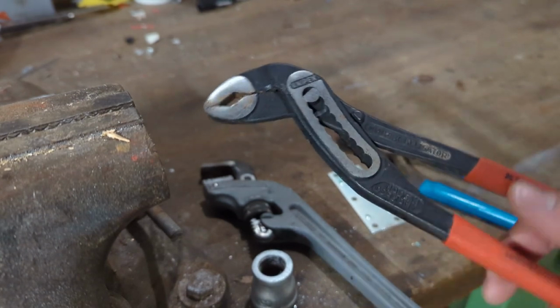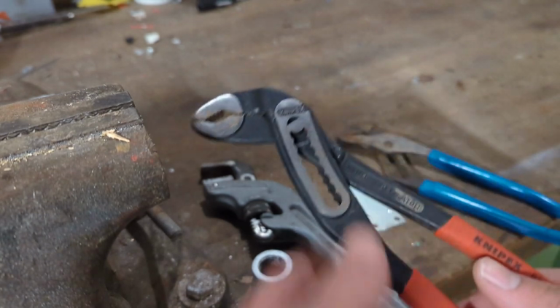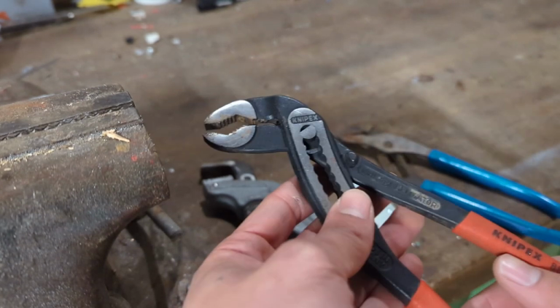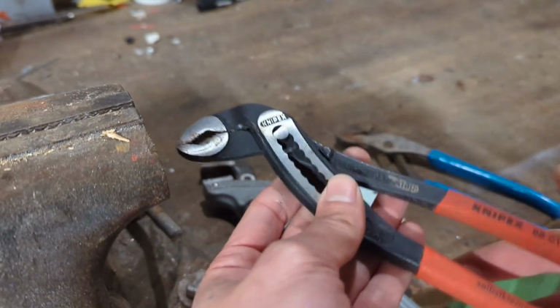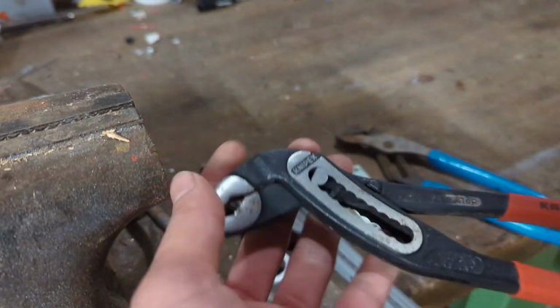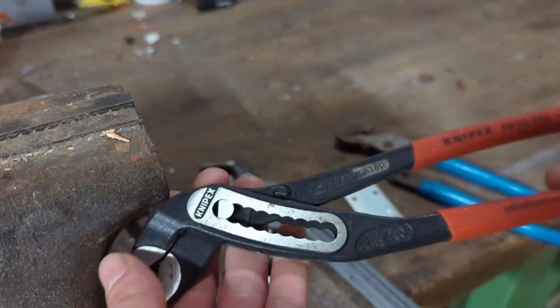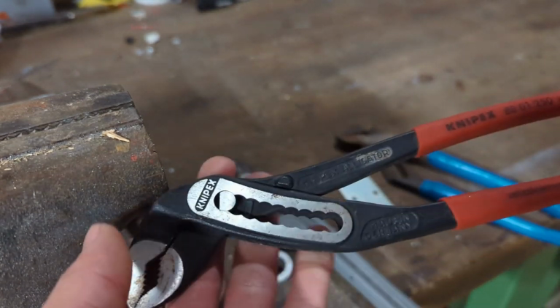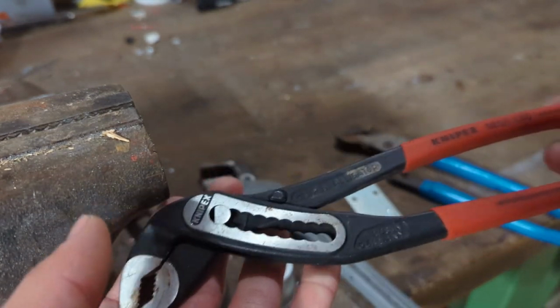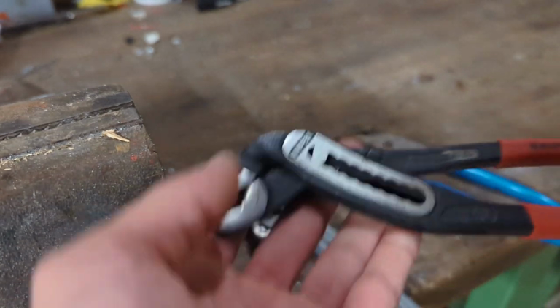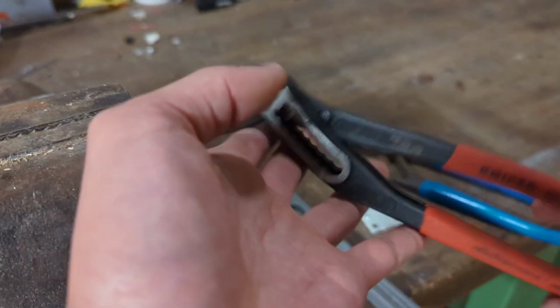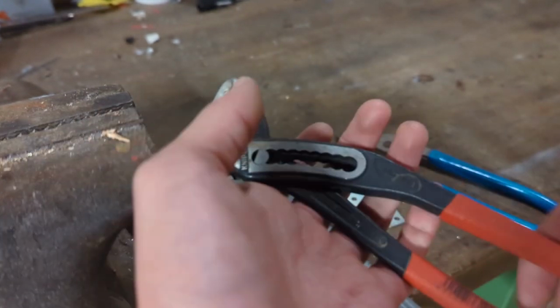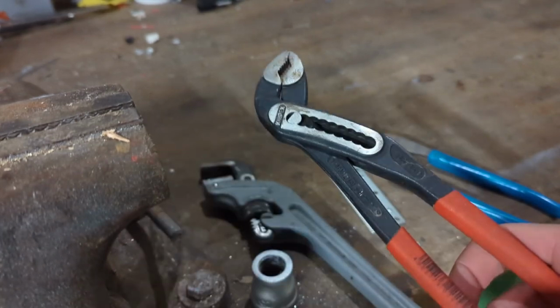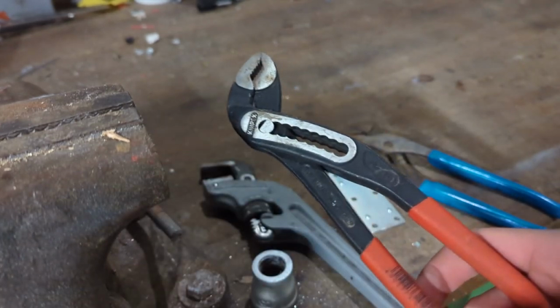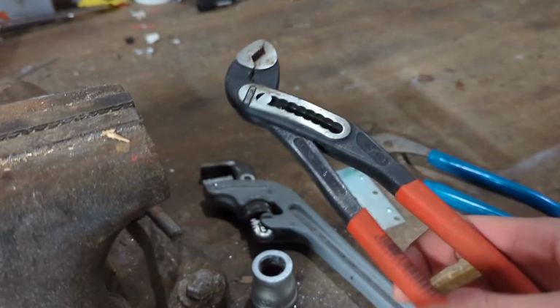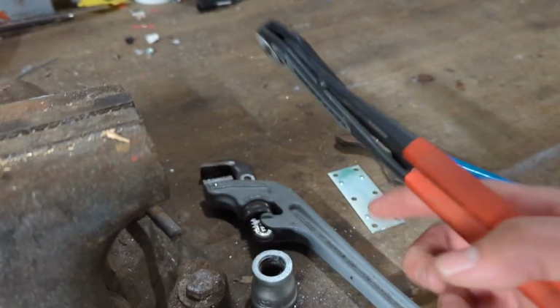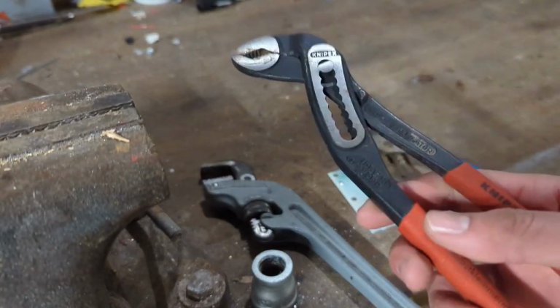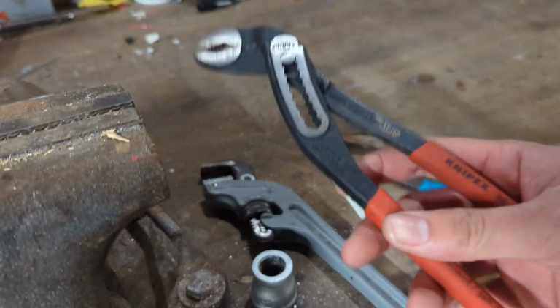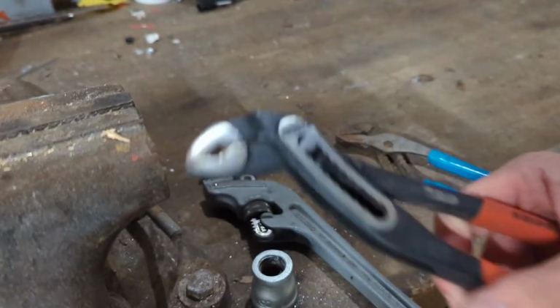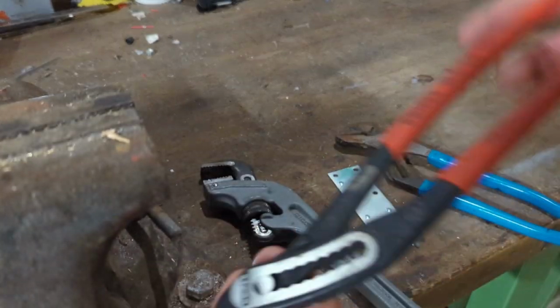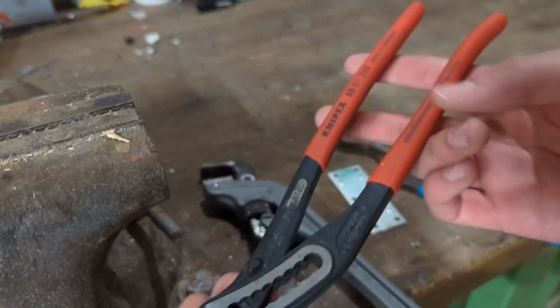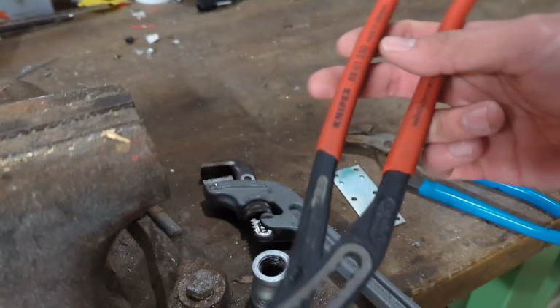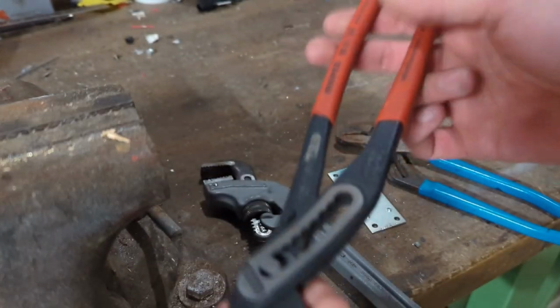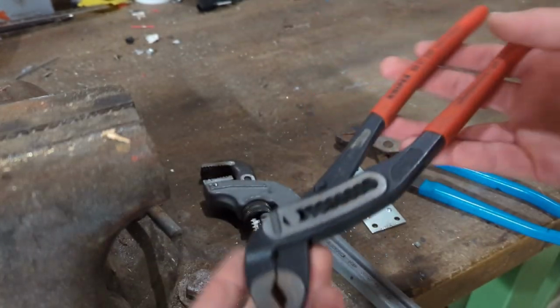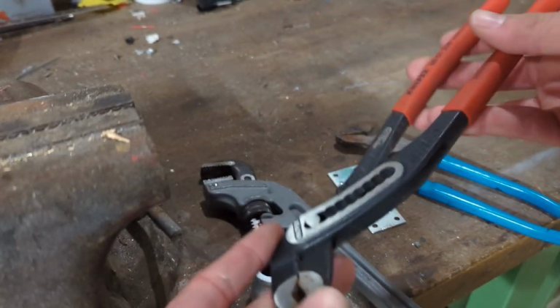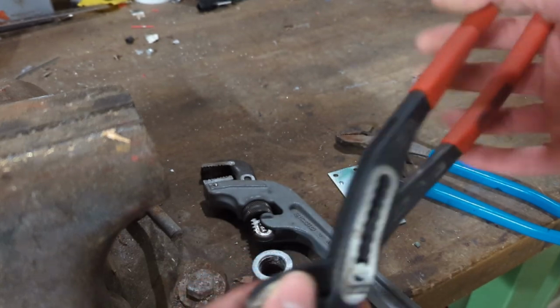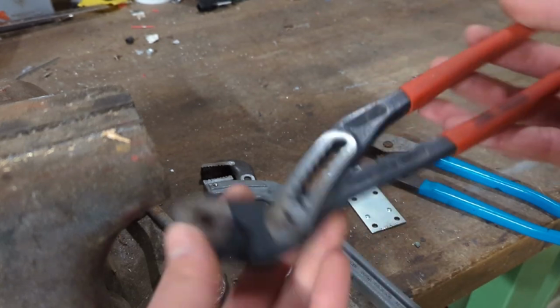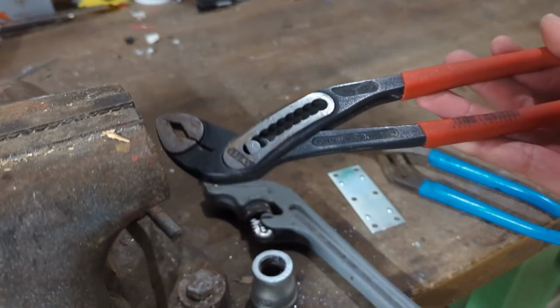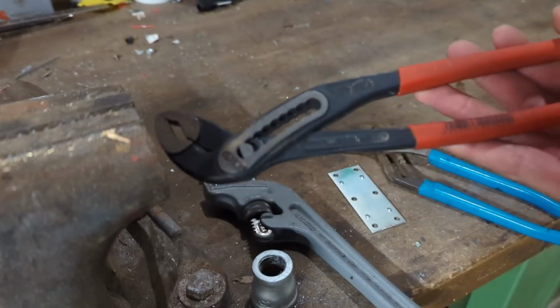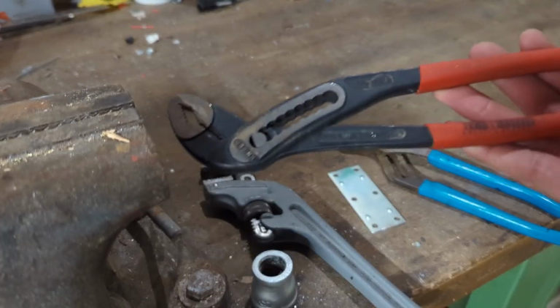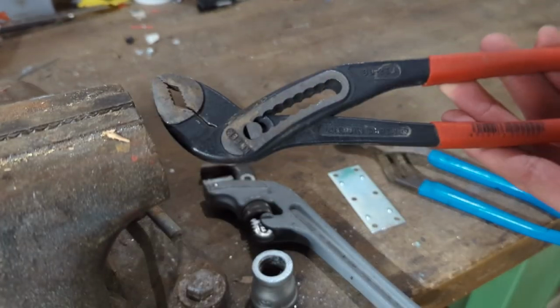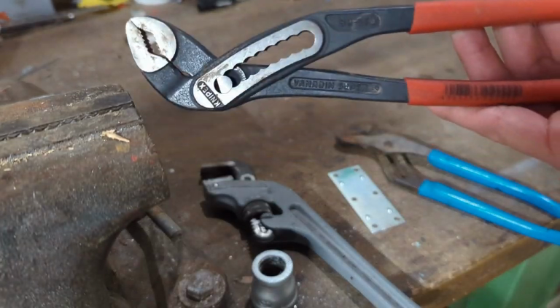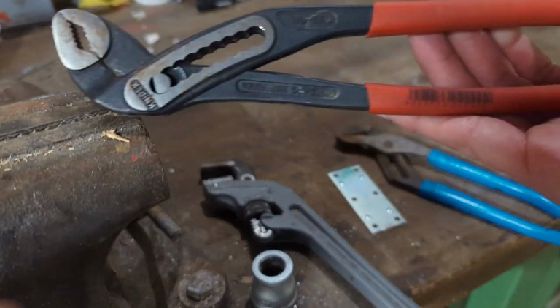So yeah, I would say that this is a great tool to have around. It's a huge upgrade from channel locks, and I'll leave you a link in the description if you want to get a pair for yourself. Thanks for watching — see you all next time.